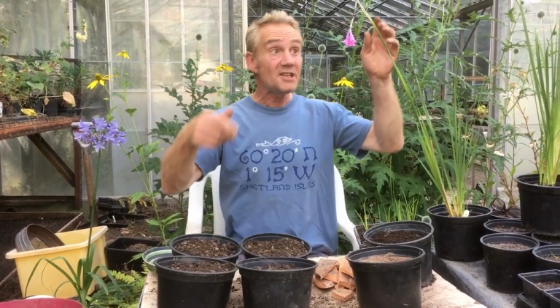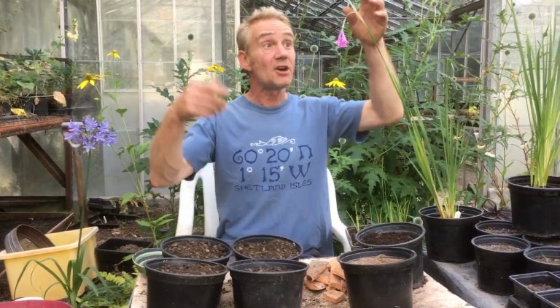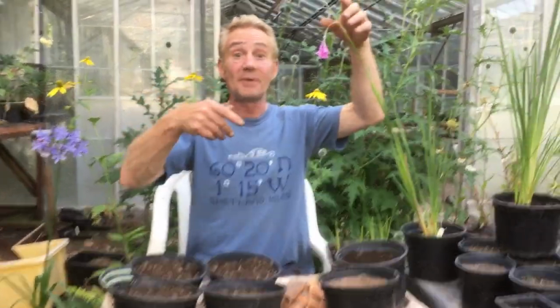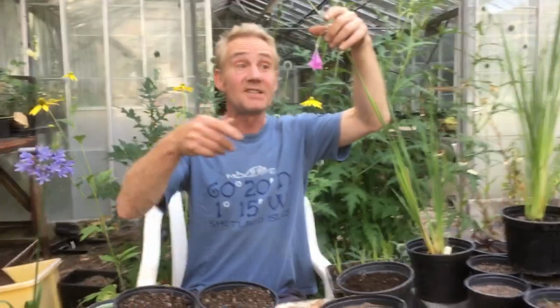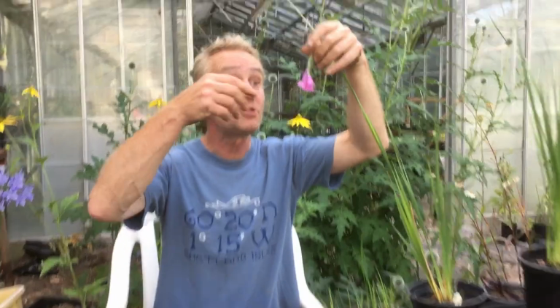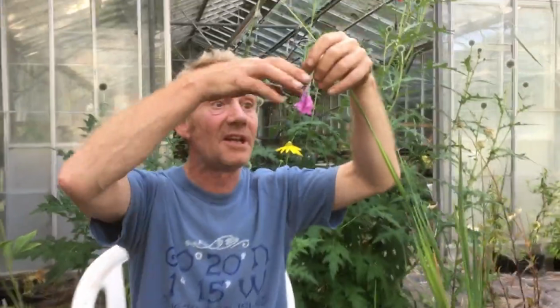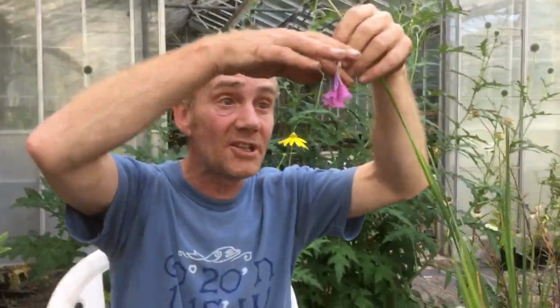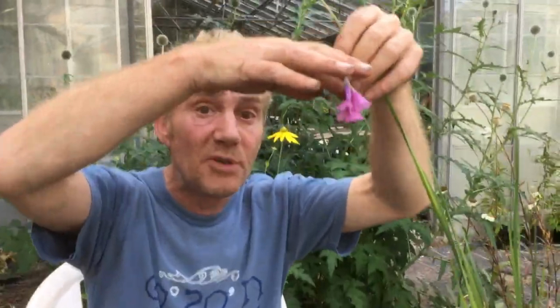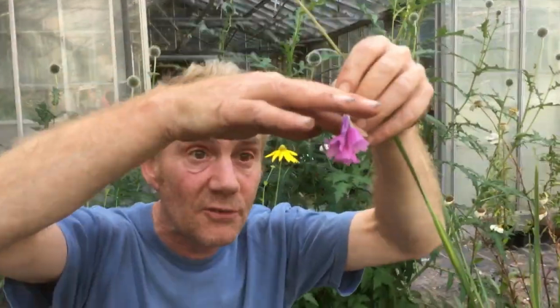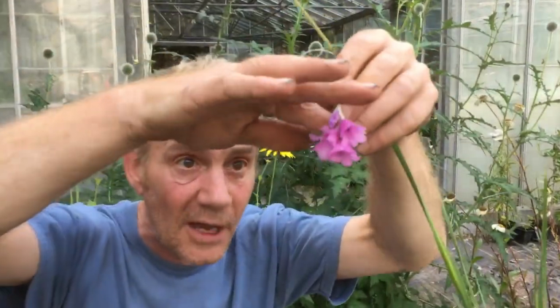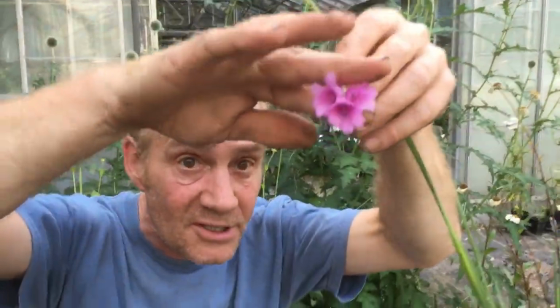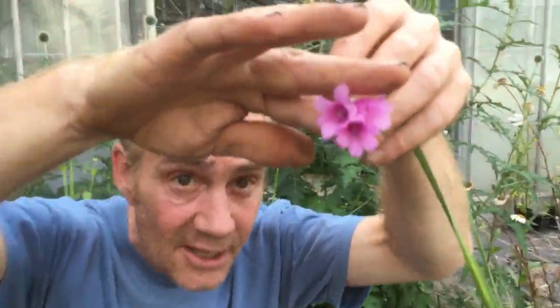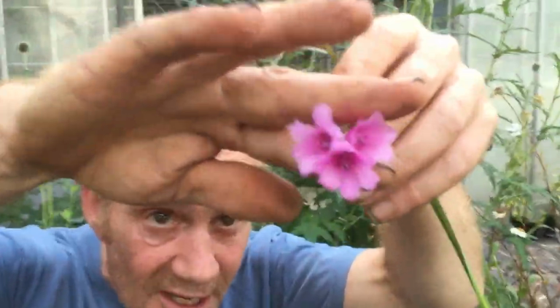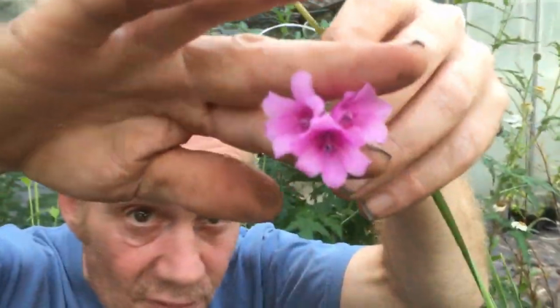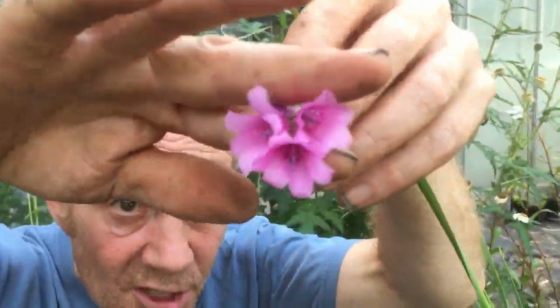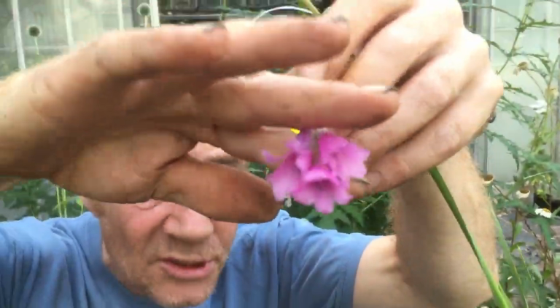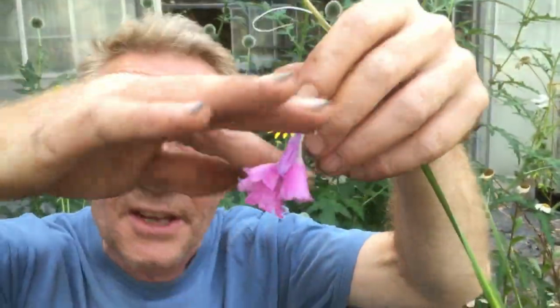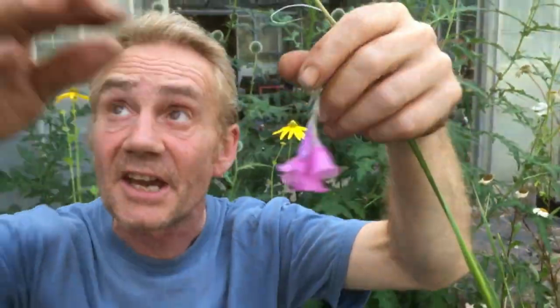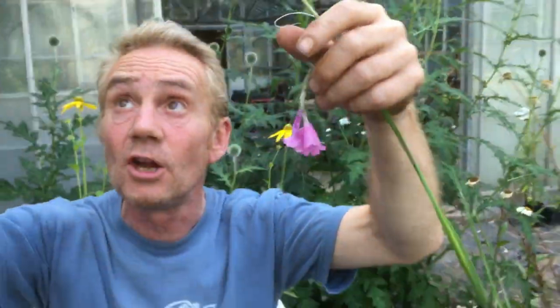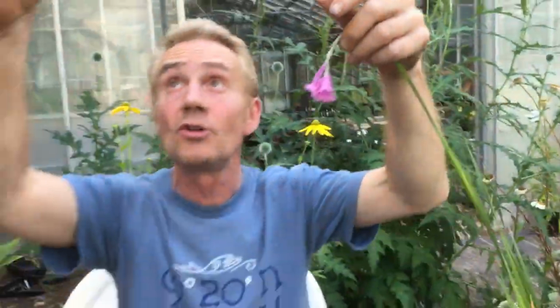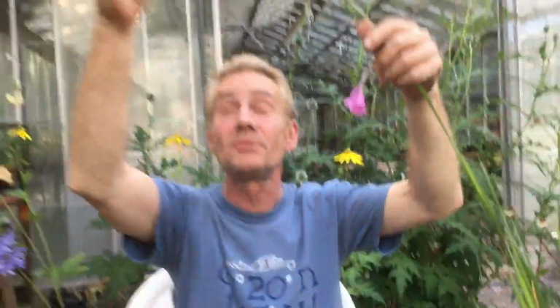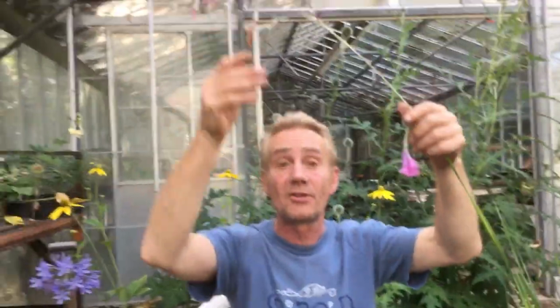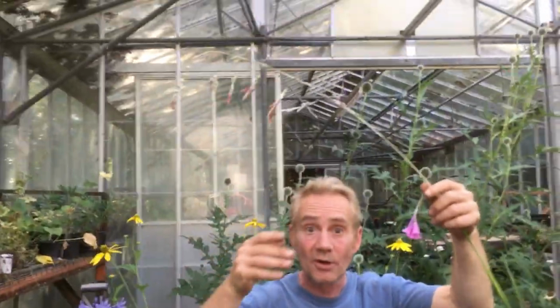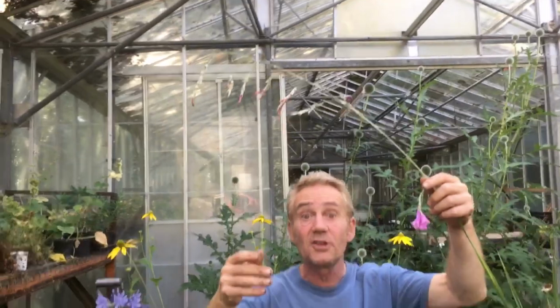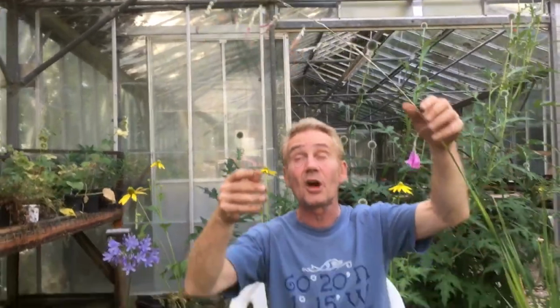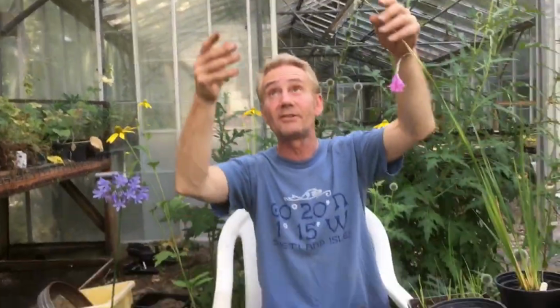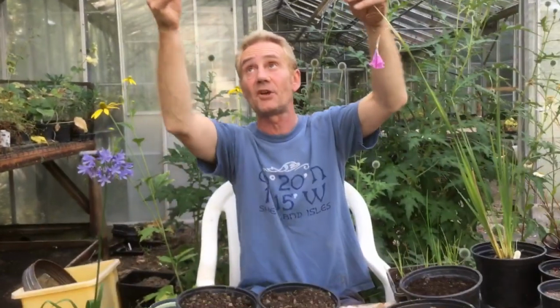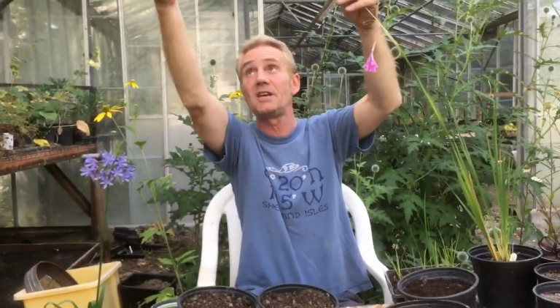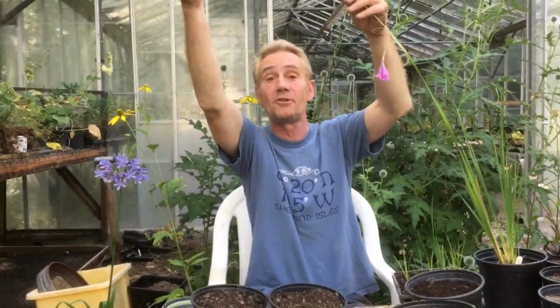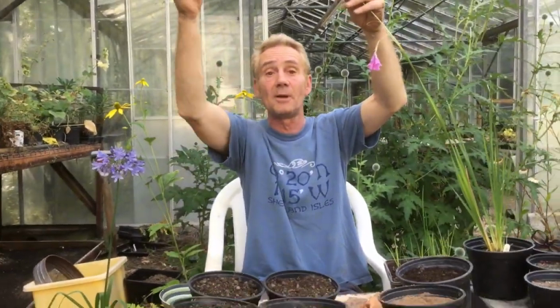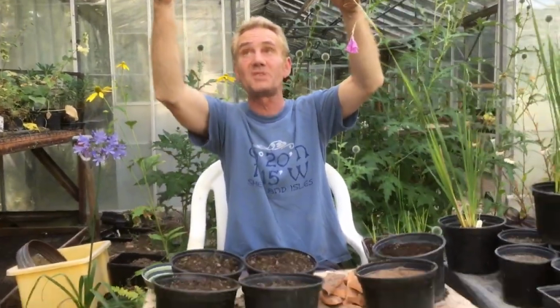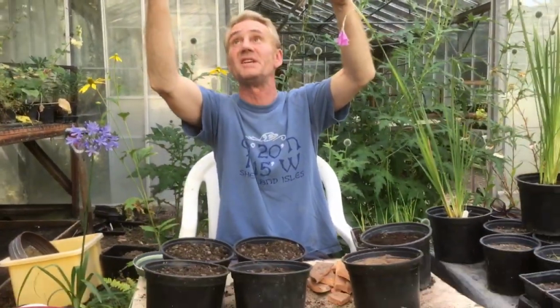Now these are diorama — look at these beautiful flowers. They're called Angels Fishing Rods. They take a long time to grow. This is one of the few that I have left that I keep for seed.